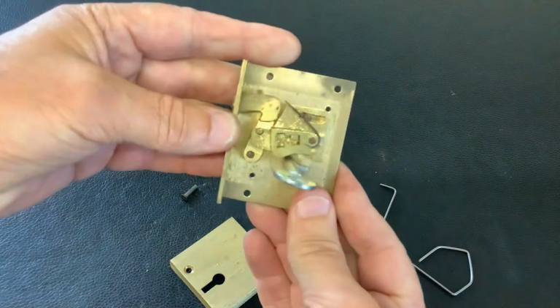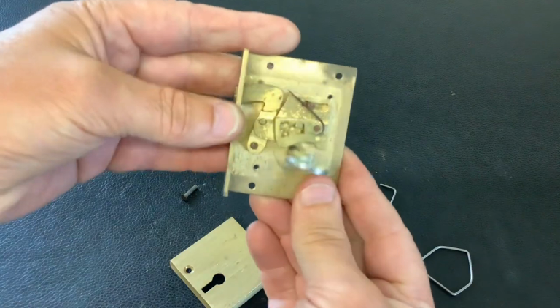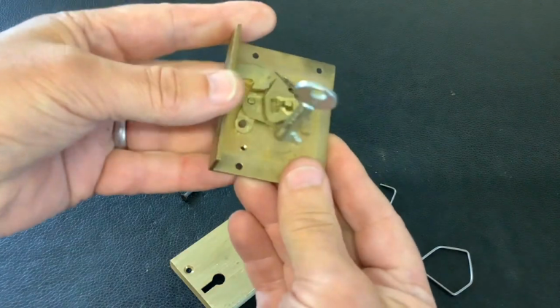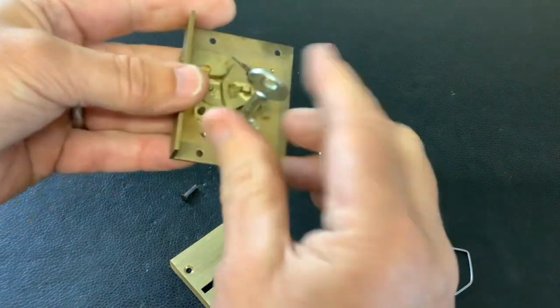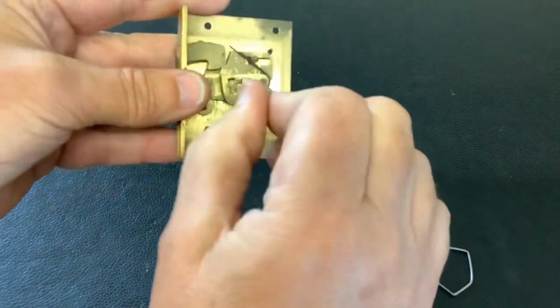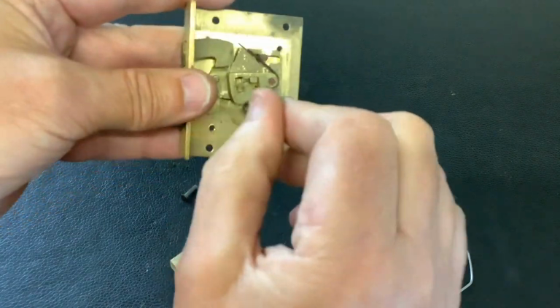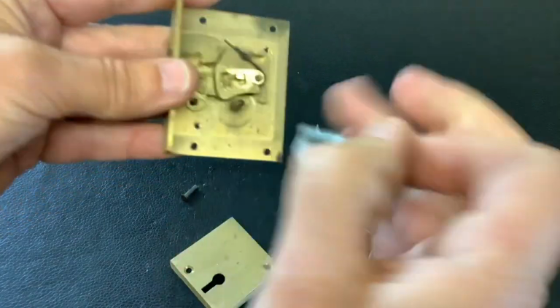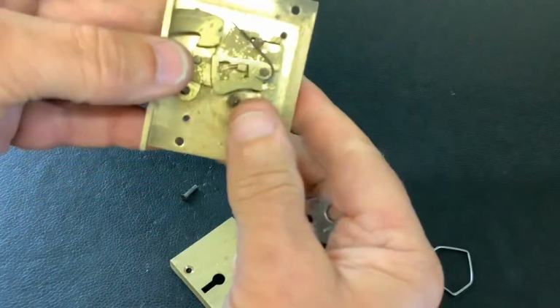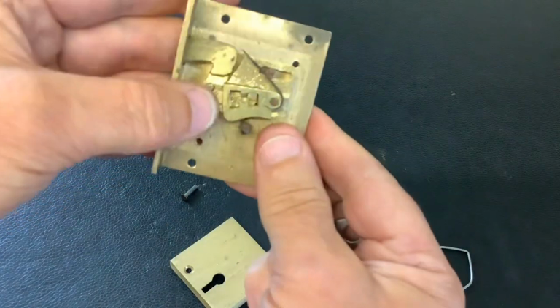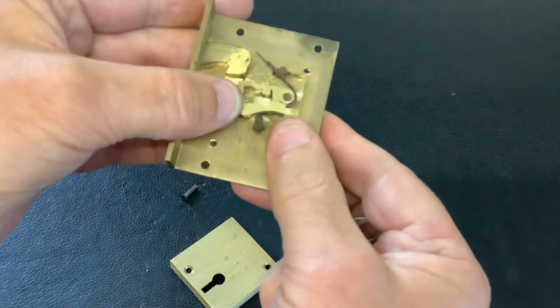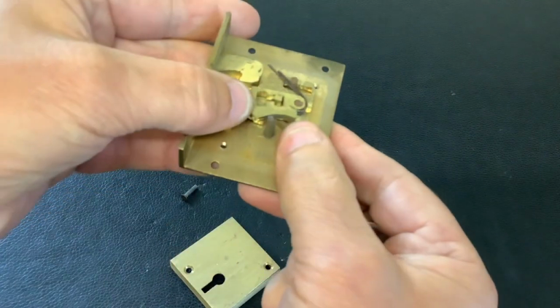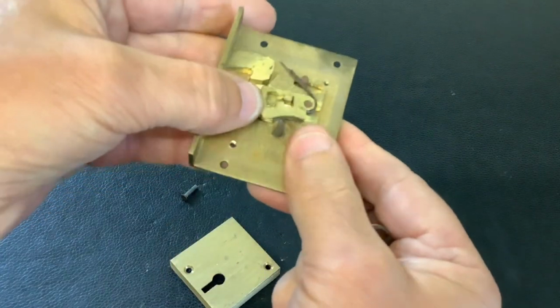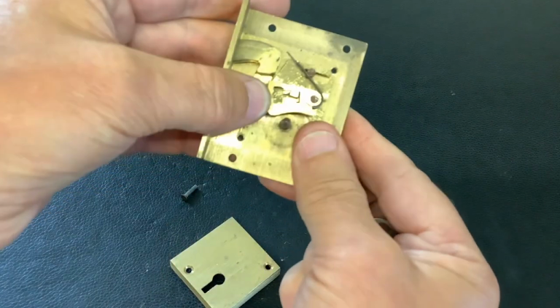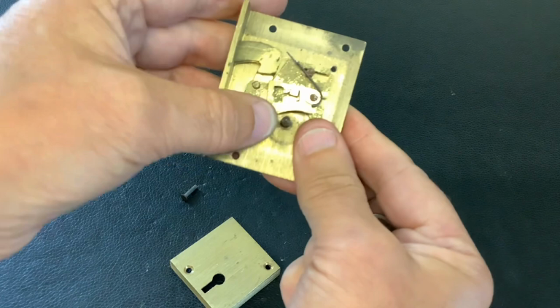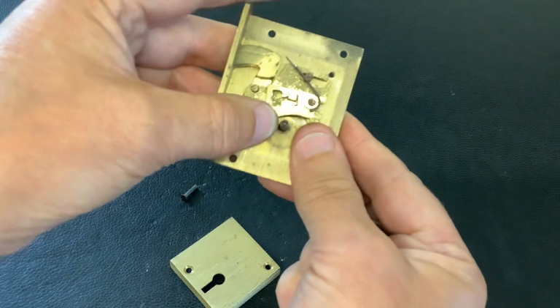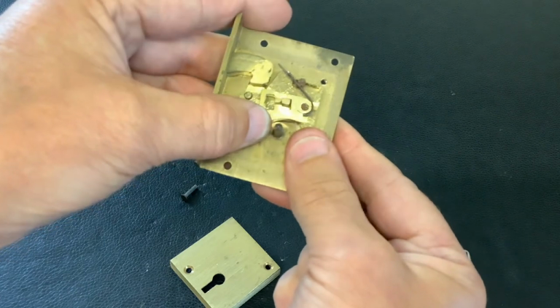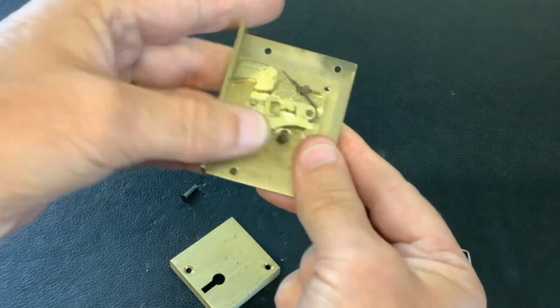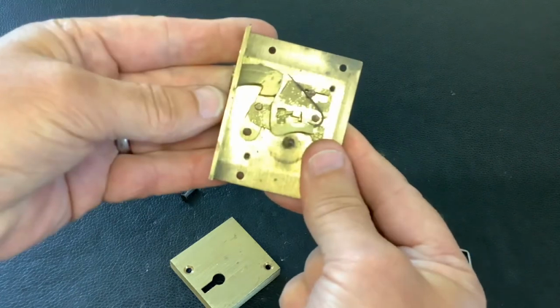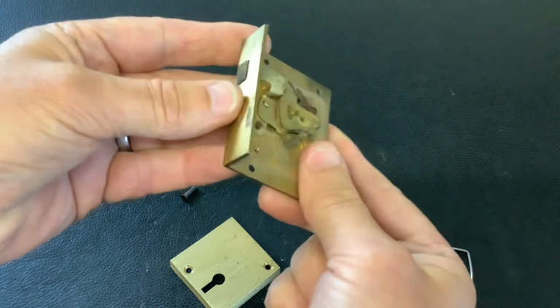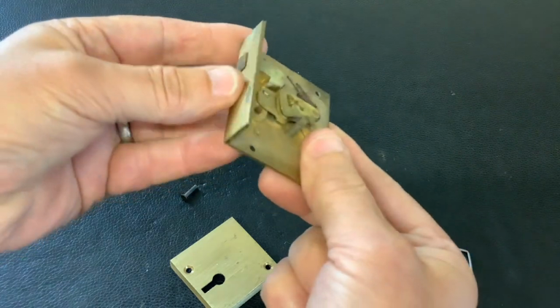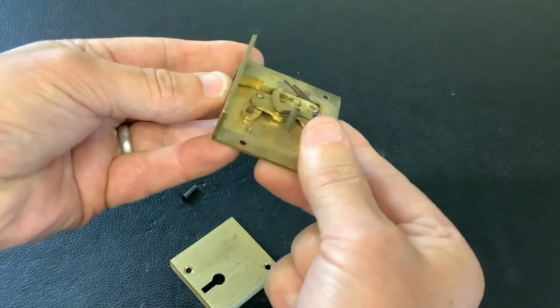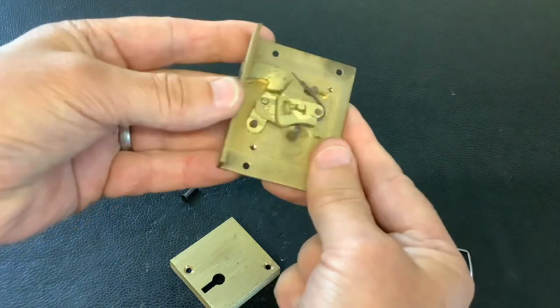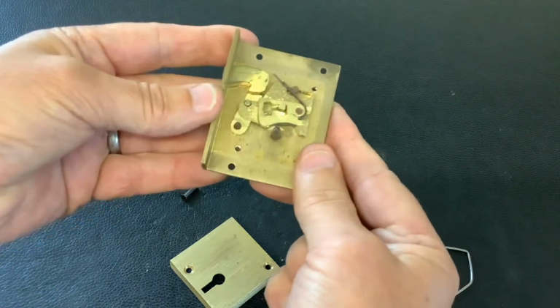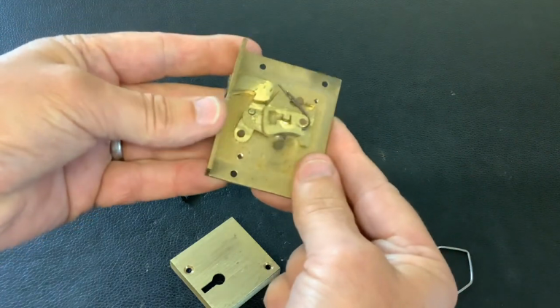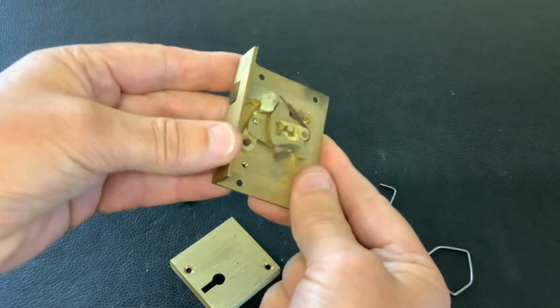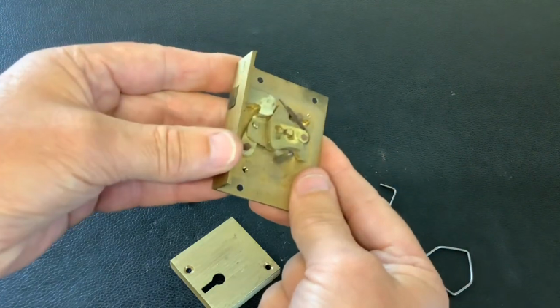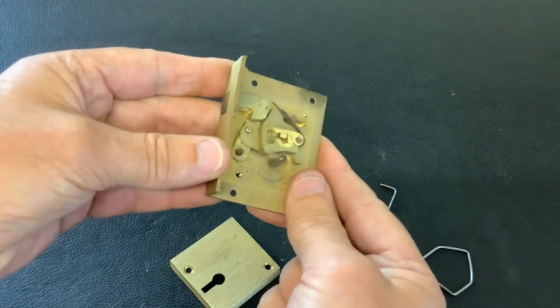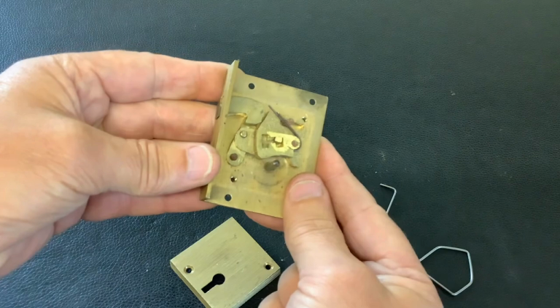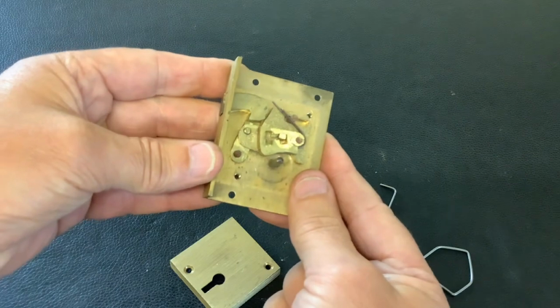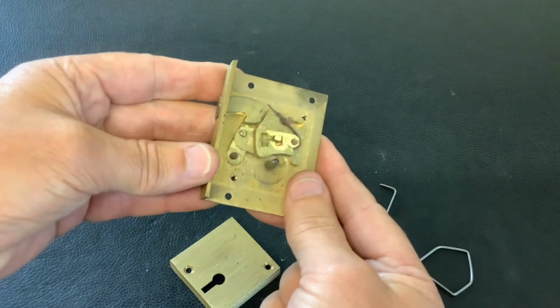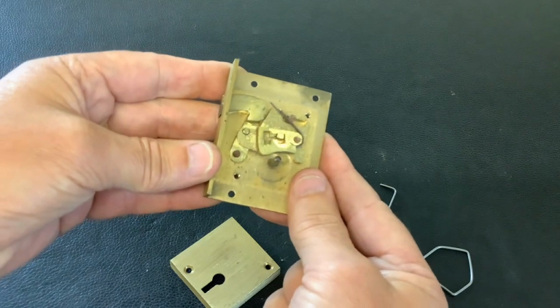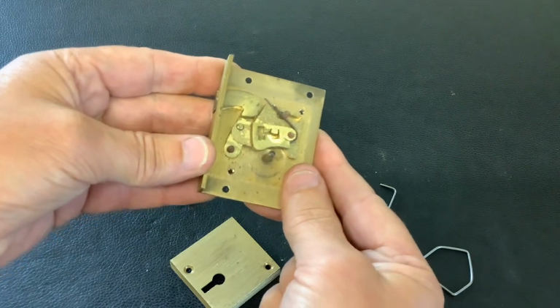Like I say, basic. I won't even bother taking the levers out — you can see there's no force gate in them levers. Just a simple little lock to pick. Anyway, that's it for now. As always, thanks for watching and I'll see you again next time.